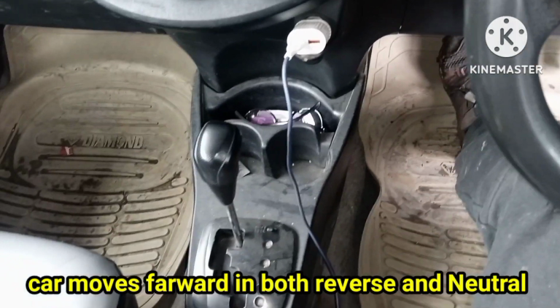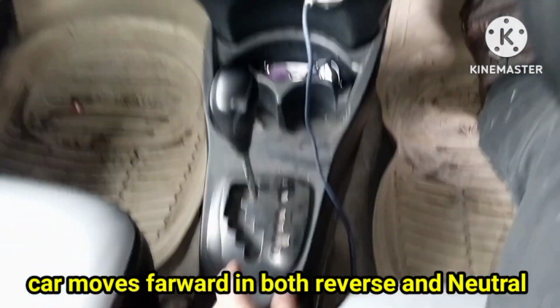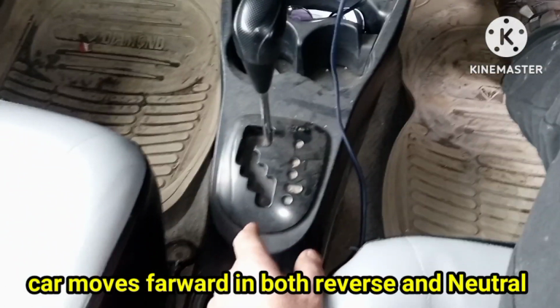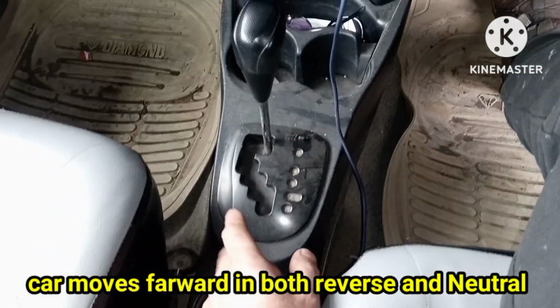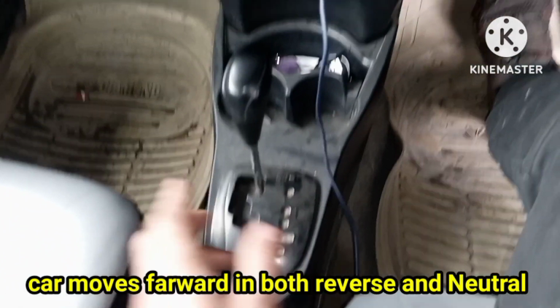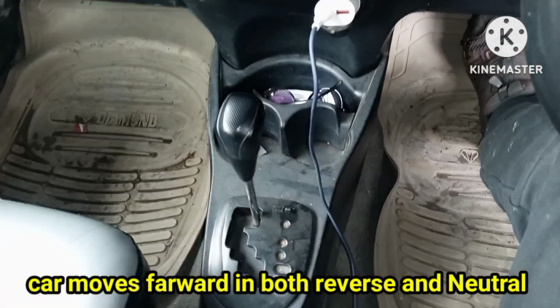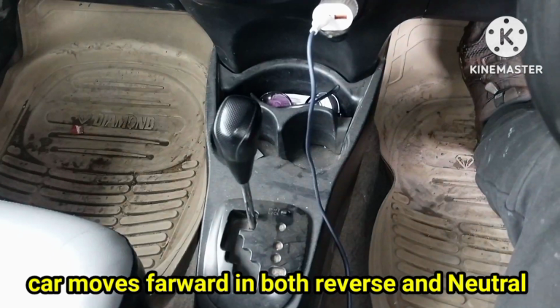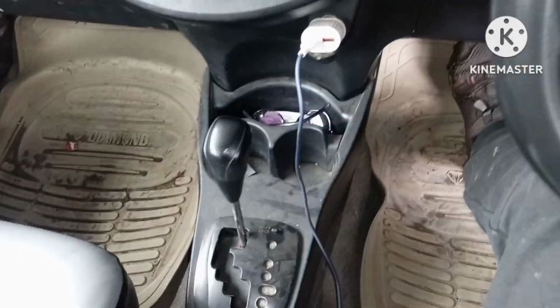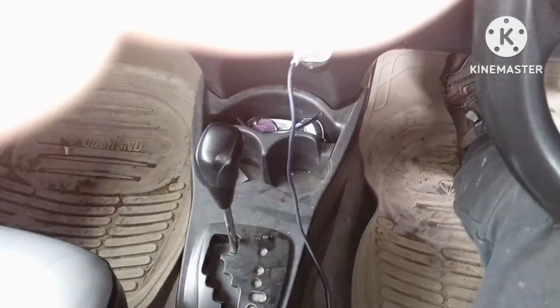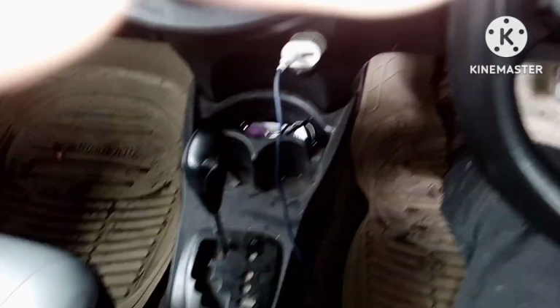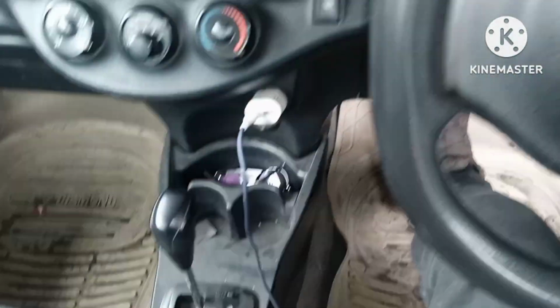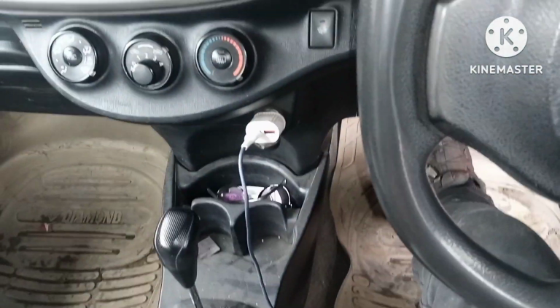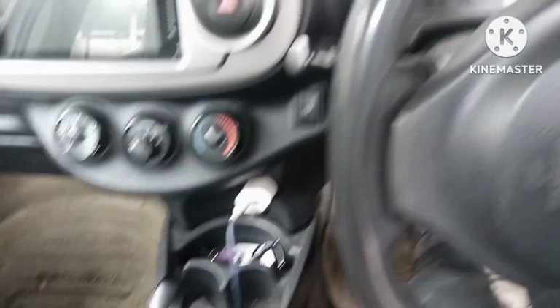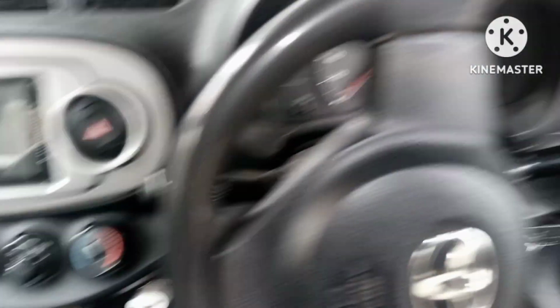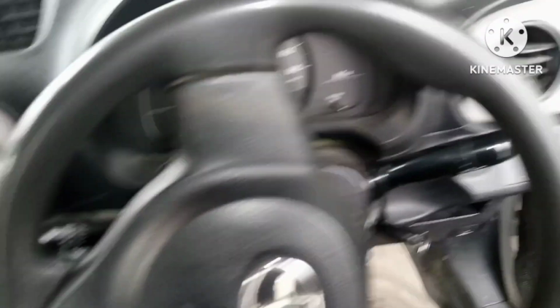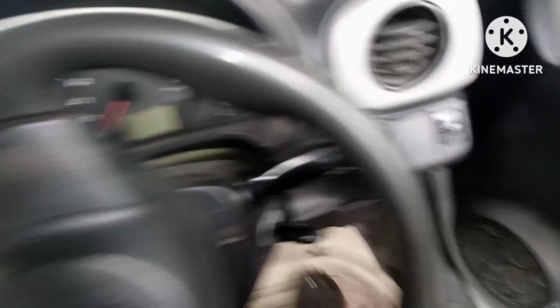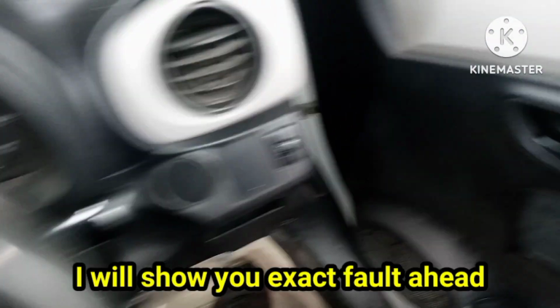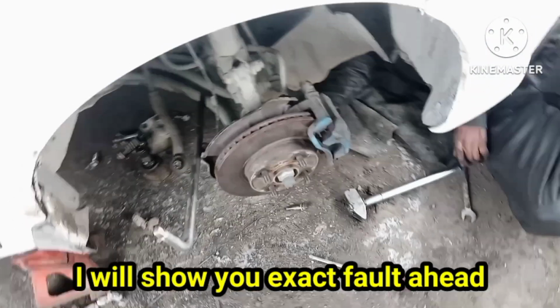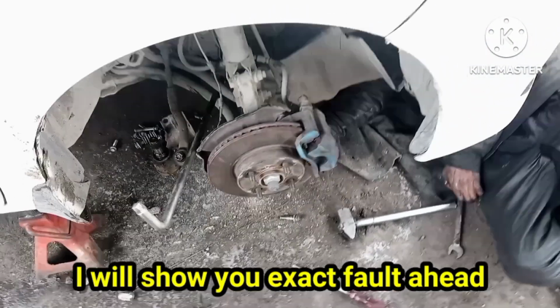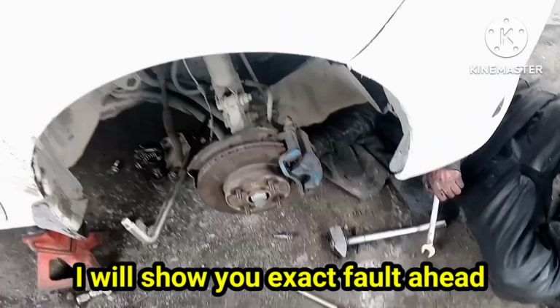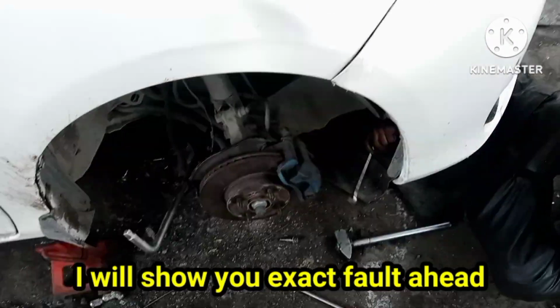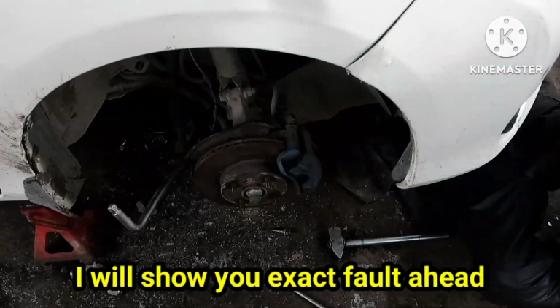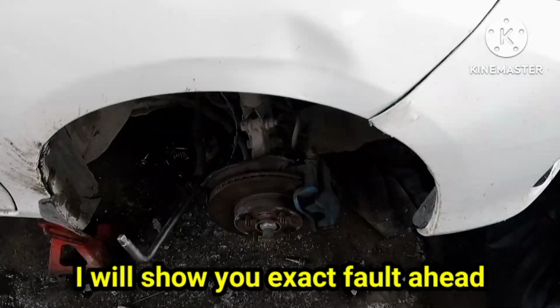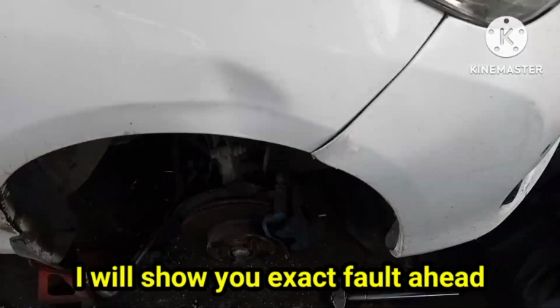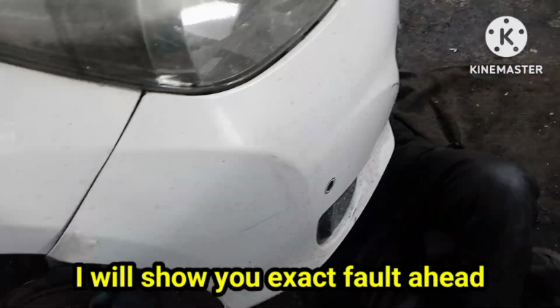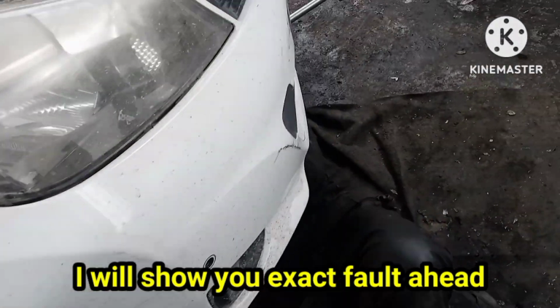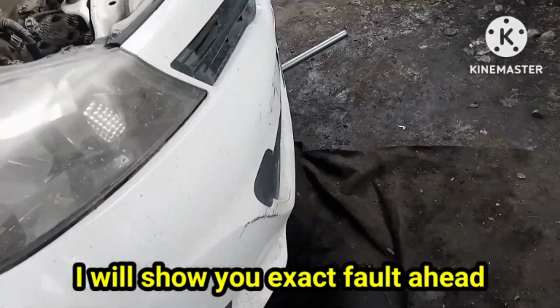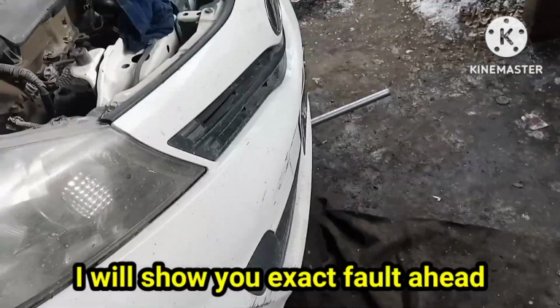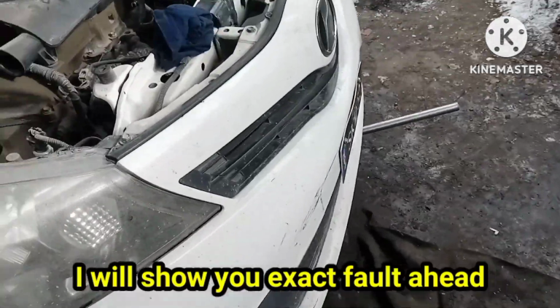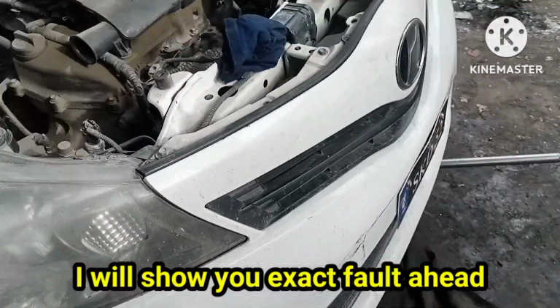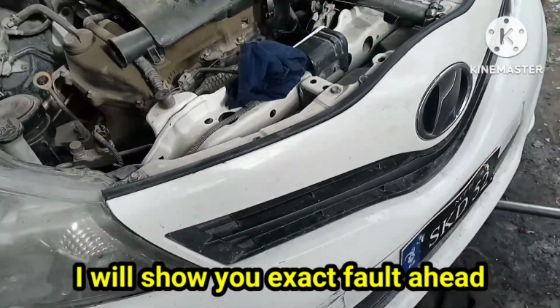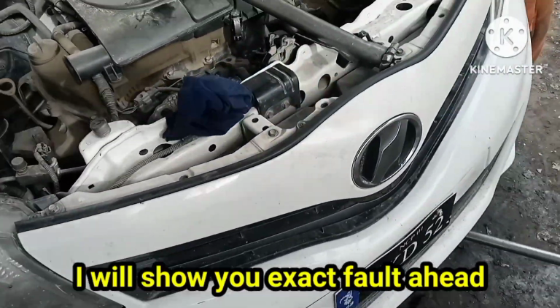When we push the gear lever to reverse or neutral, the car moves forward — instead of reverse, the car goes into drive. In all gears including R, N, D, S, and B, it moves forward.